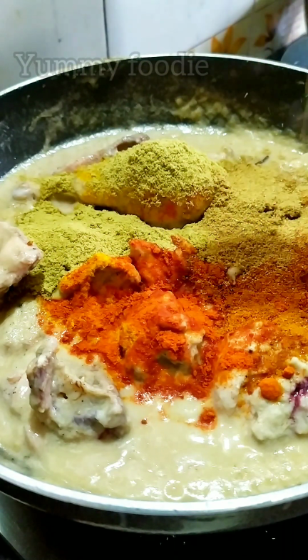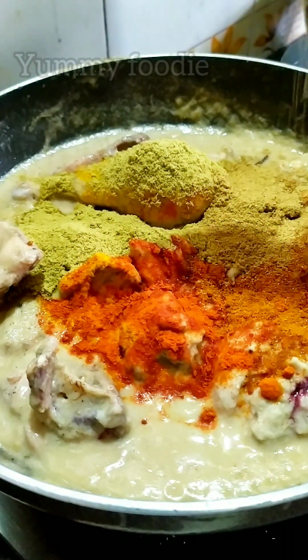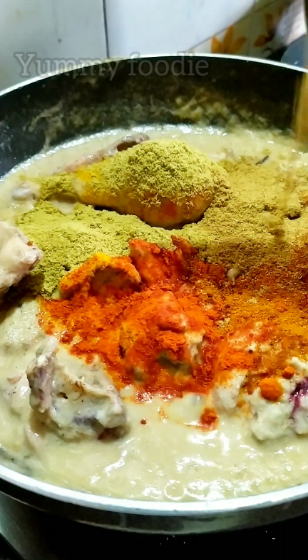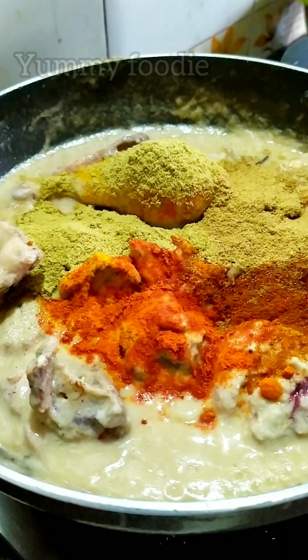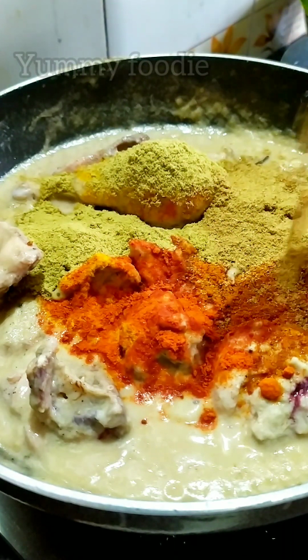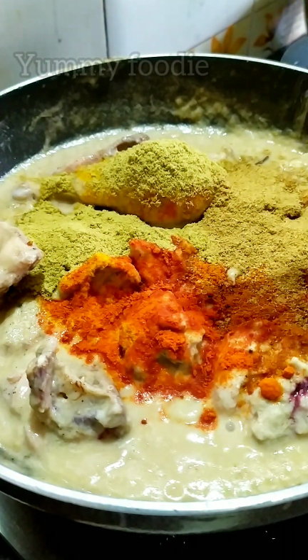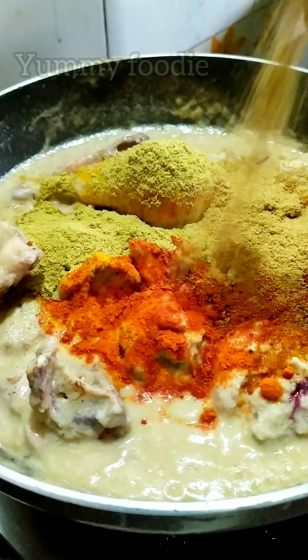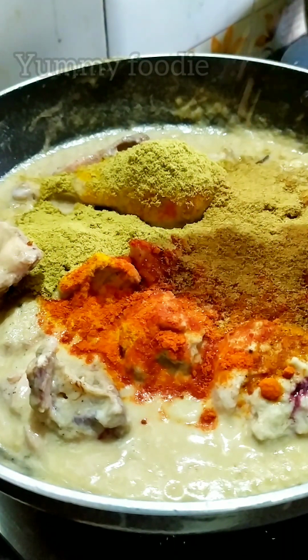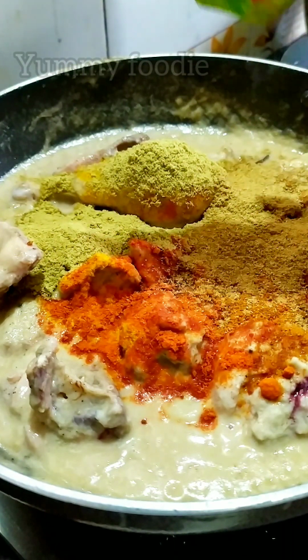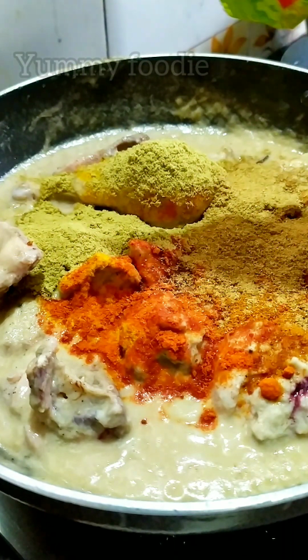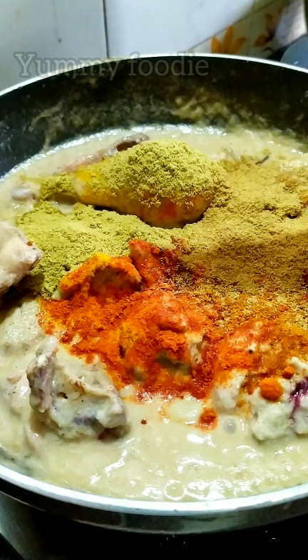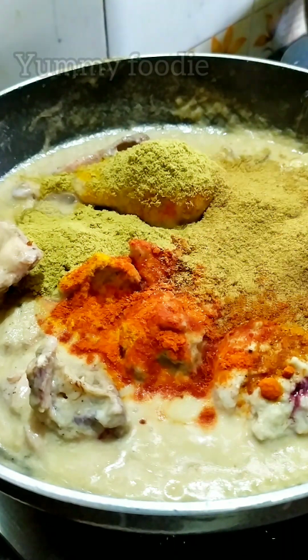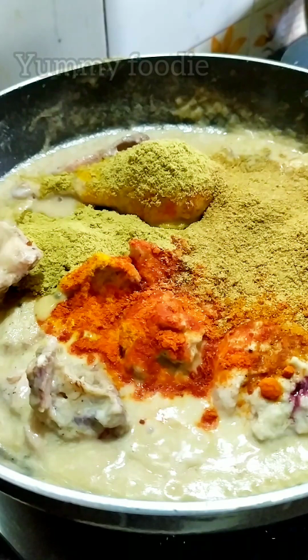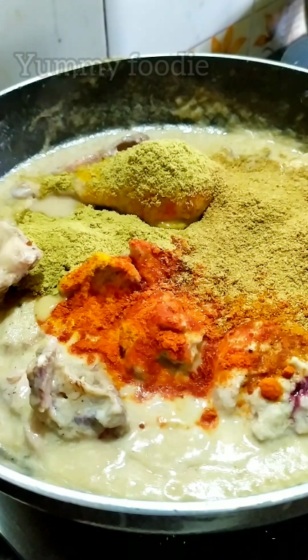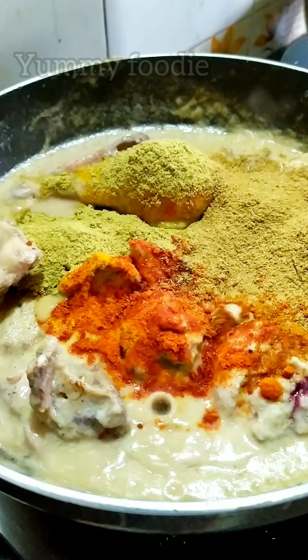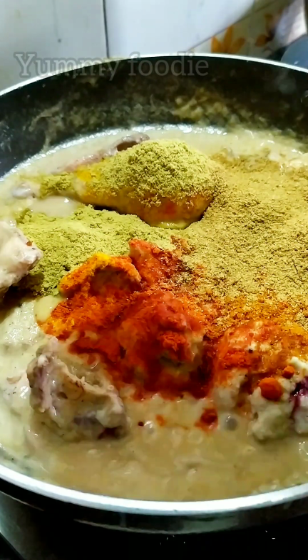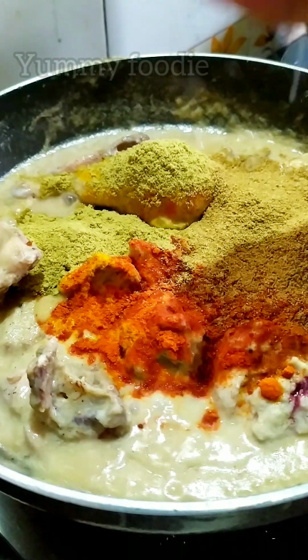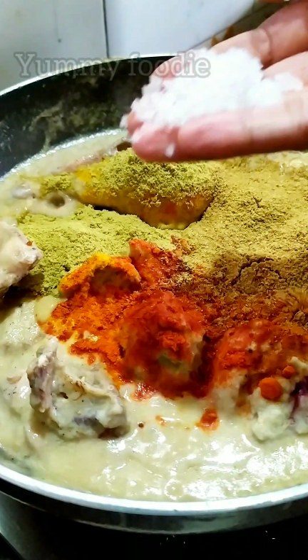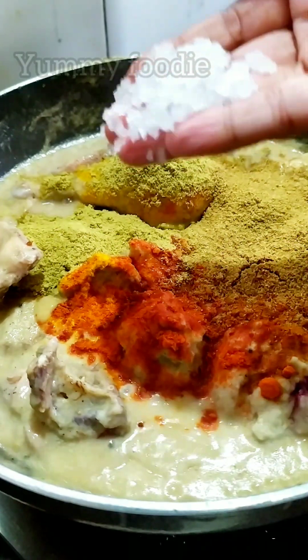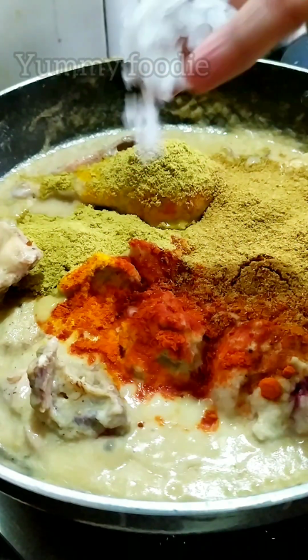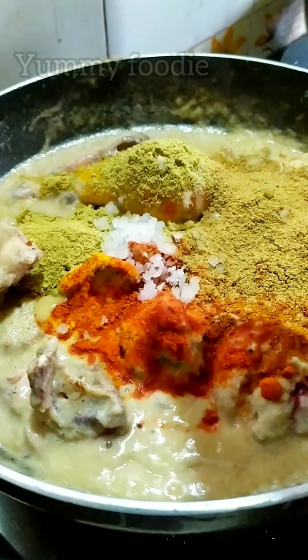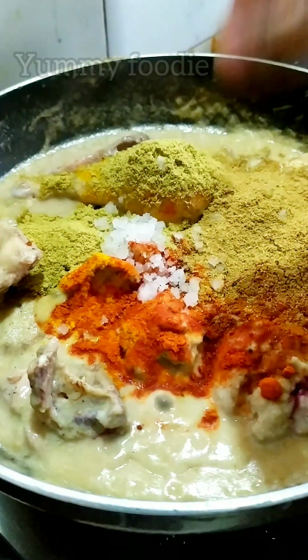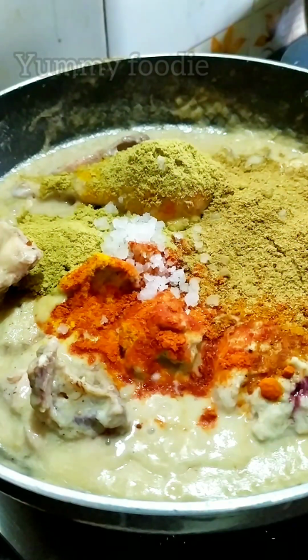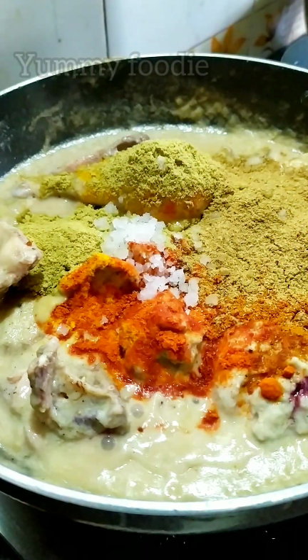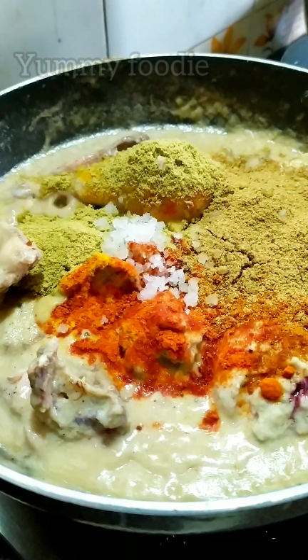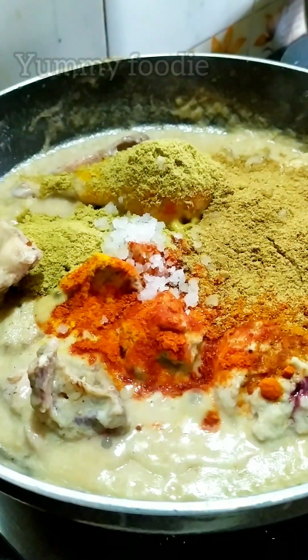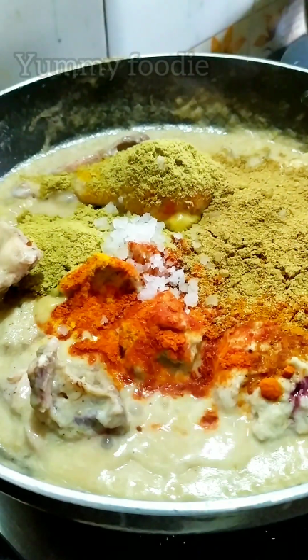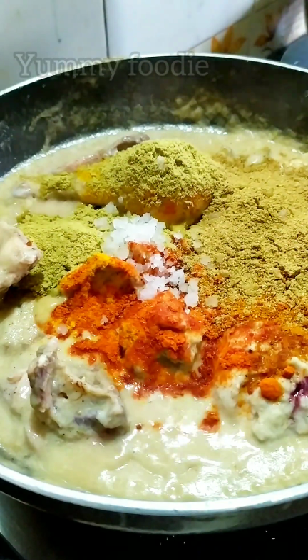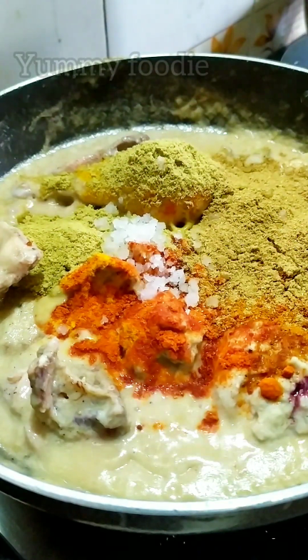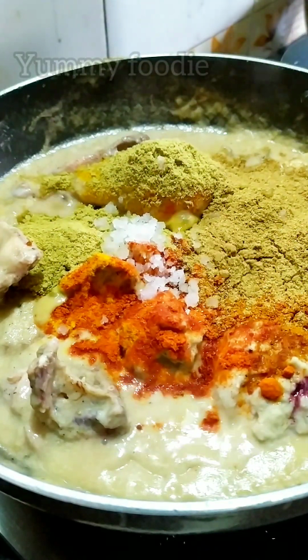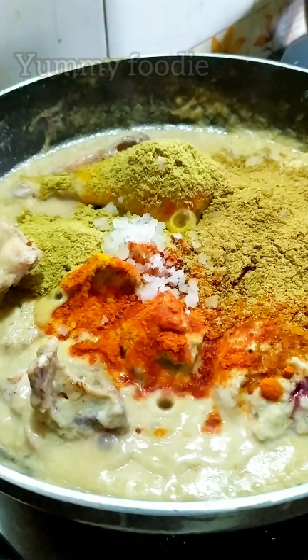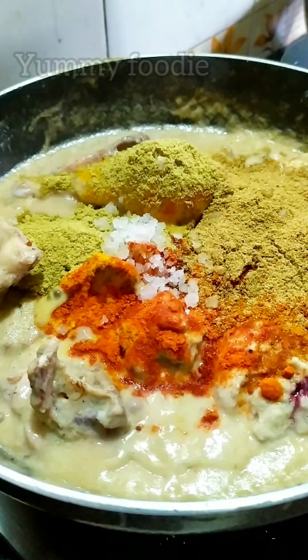Add the masala and mix it at this stage, as it is a creamy chicken.